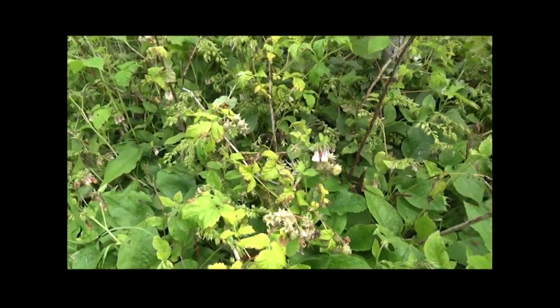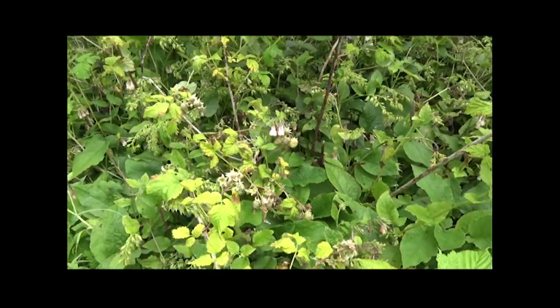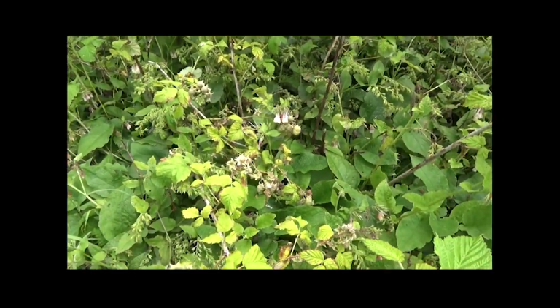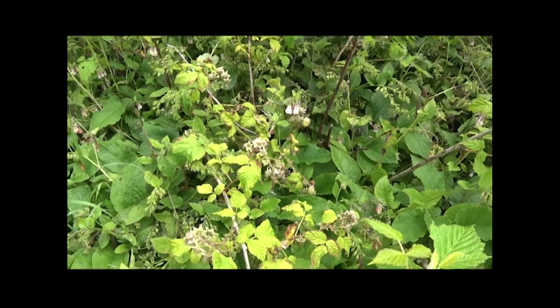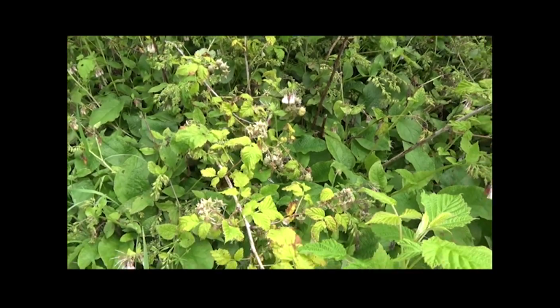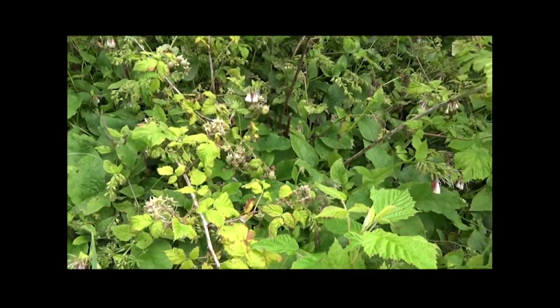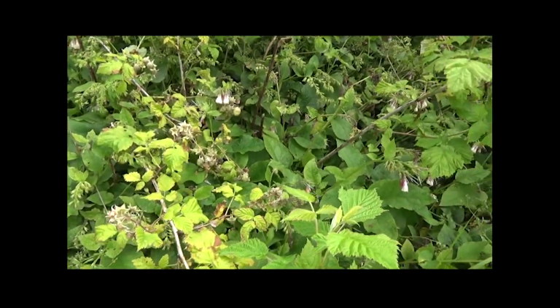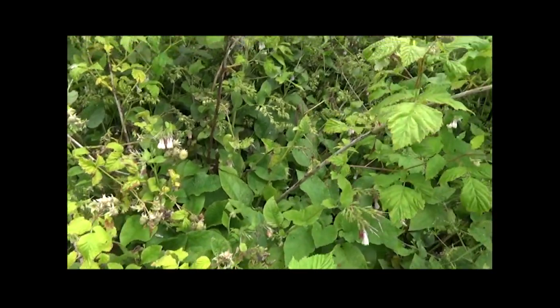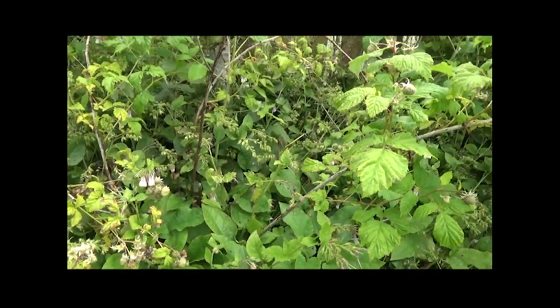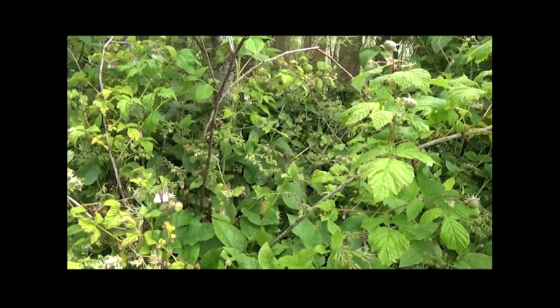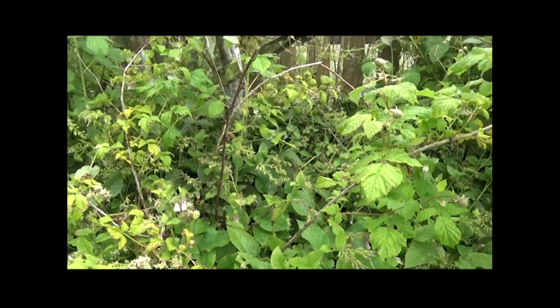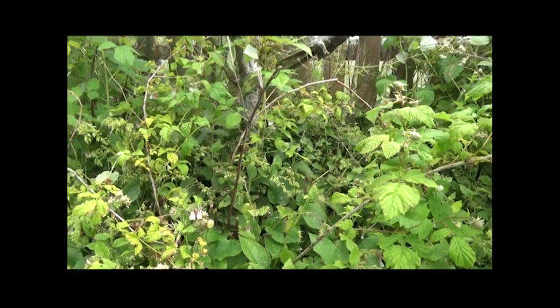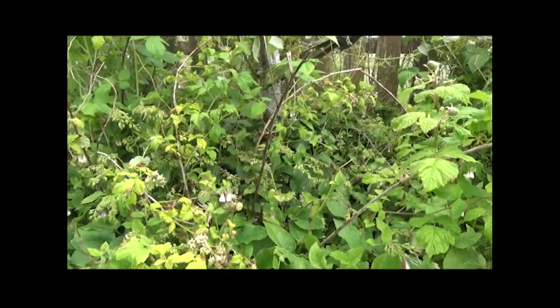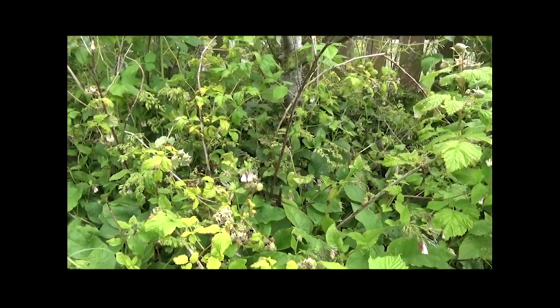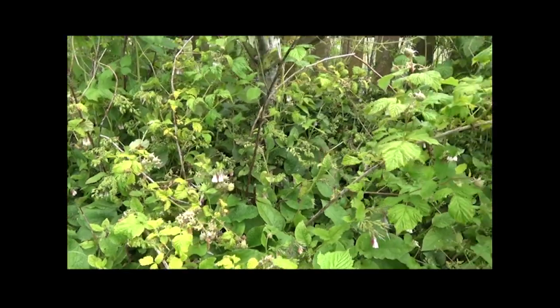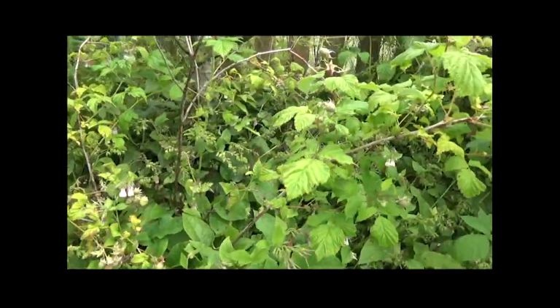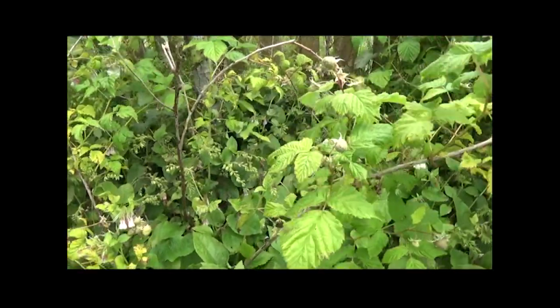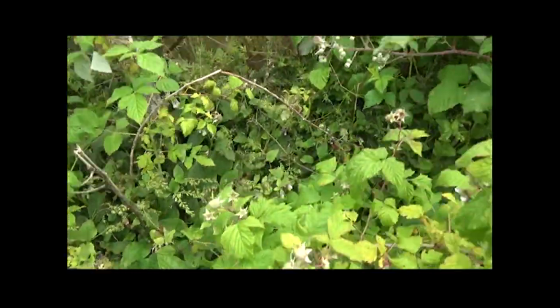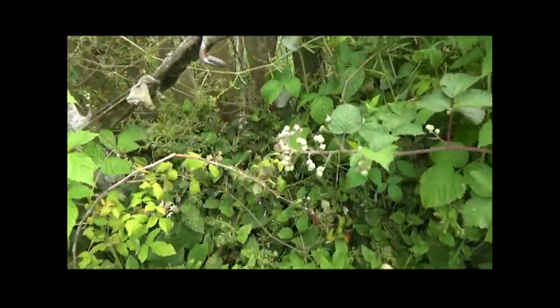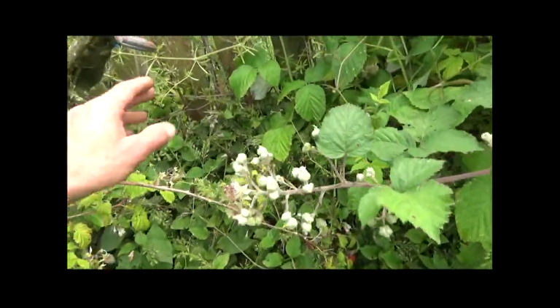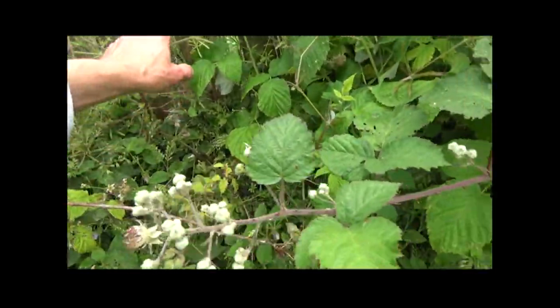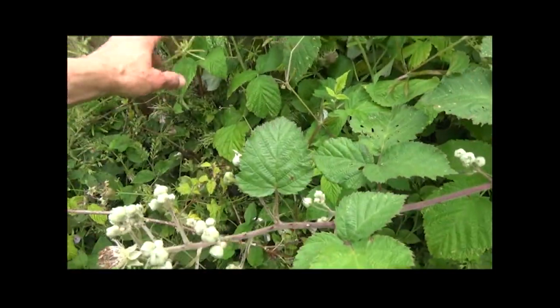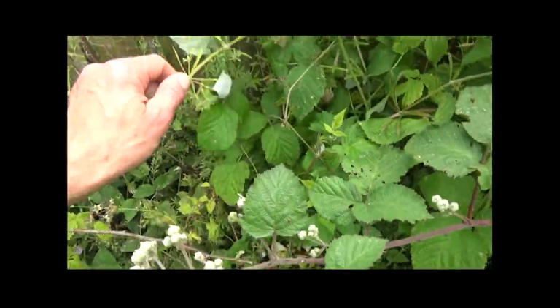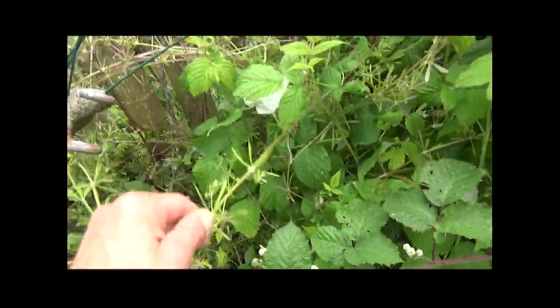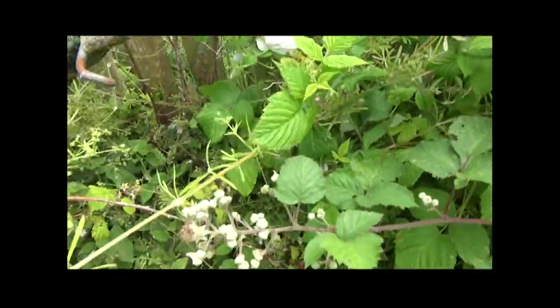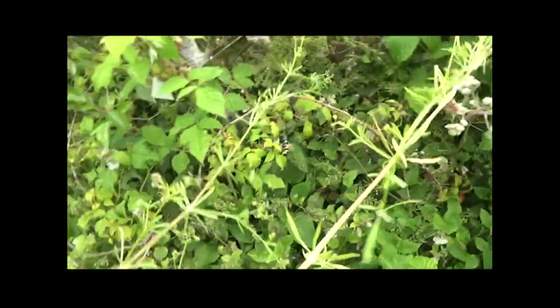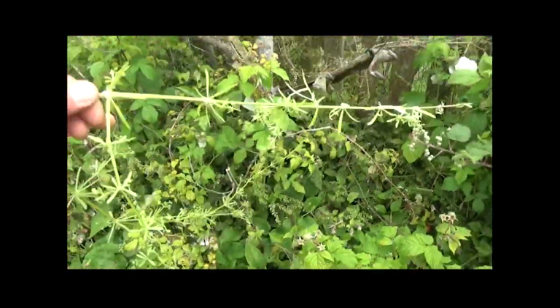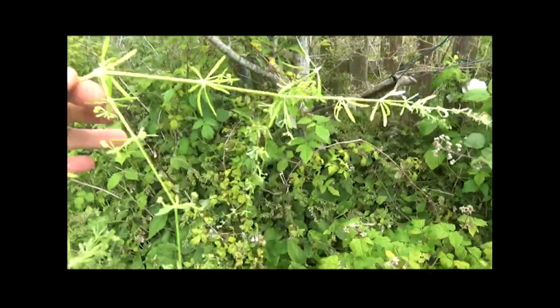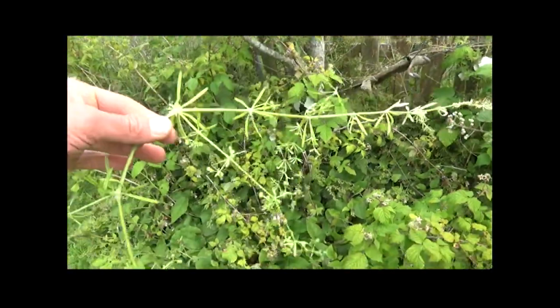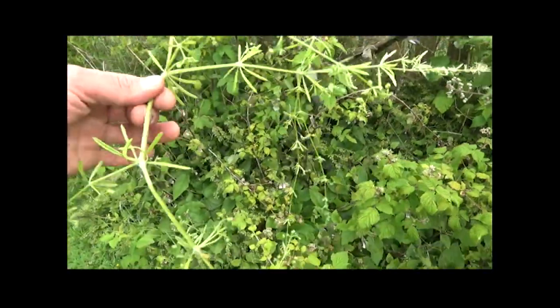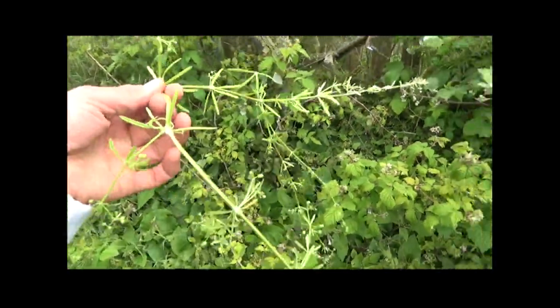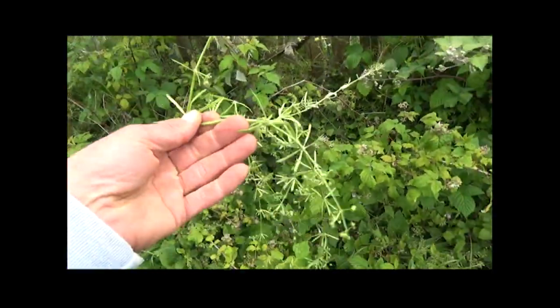Quand on a des abeilles, parce que ça produit pas mal de miel, mais surtout ça va gérer les mauvaises herbes, enfin les adventices. Donc là on en voit une qui envahit la parcelle depuis une dizaine d'années, c'est le gaillet gratron.